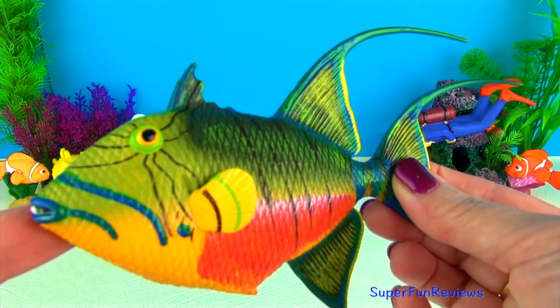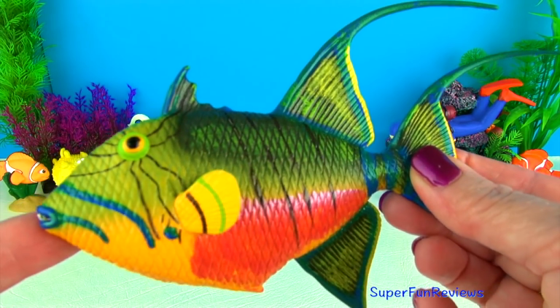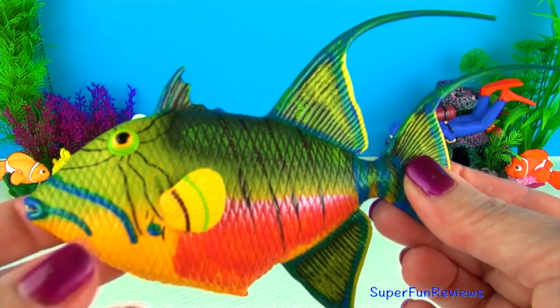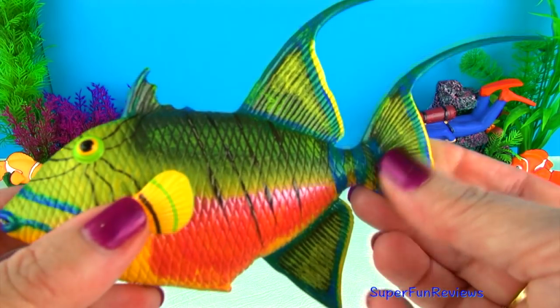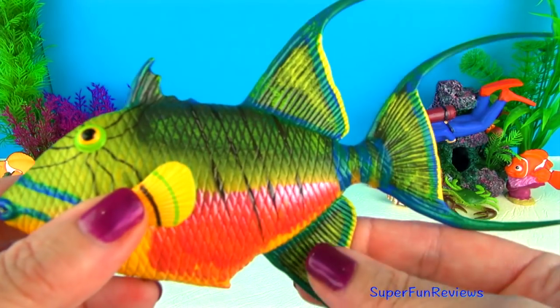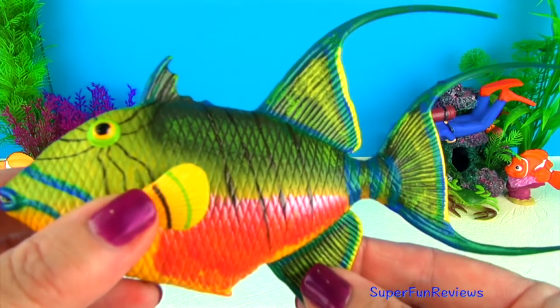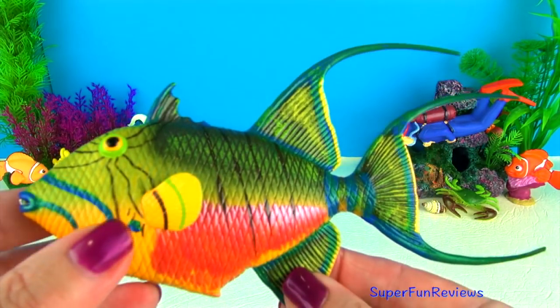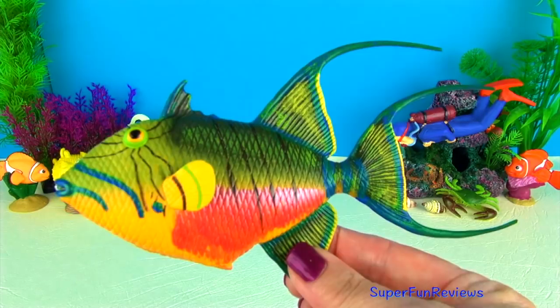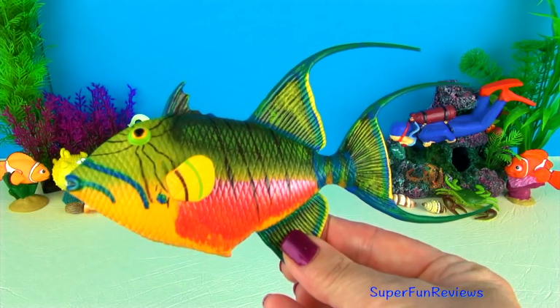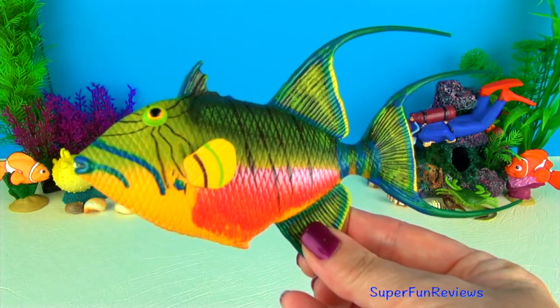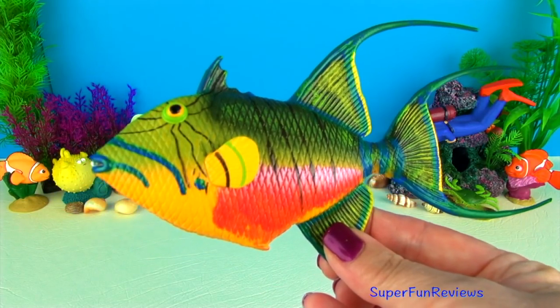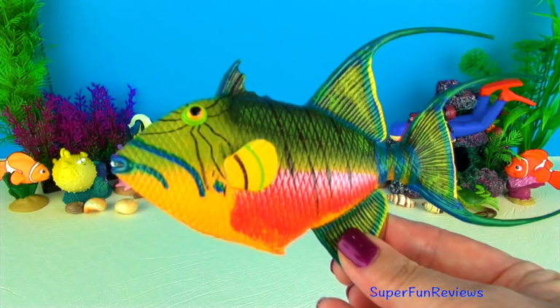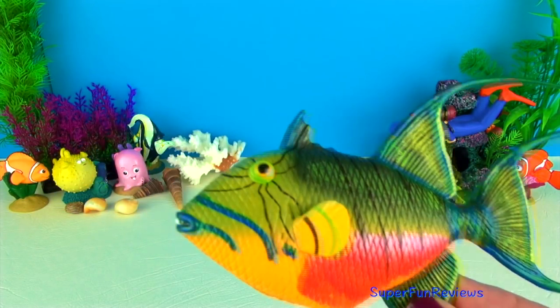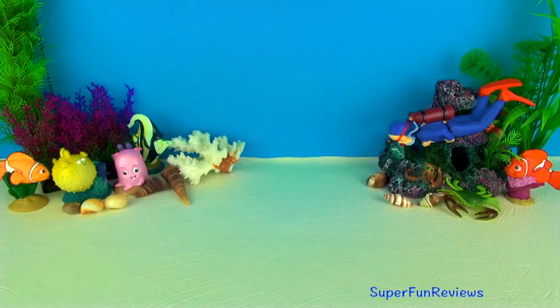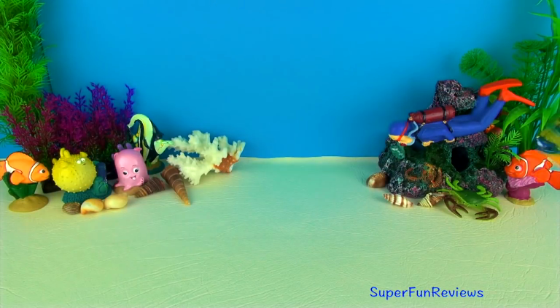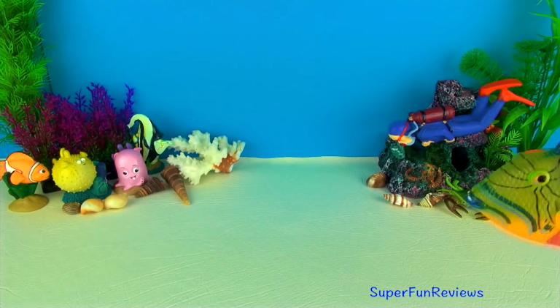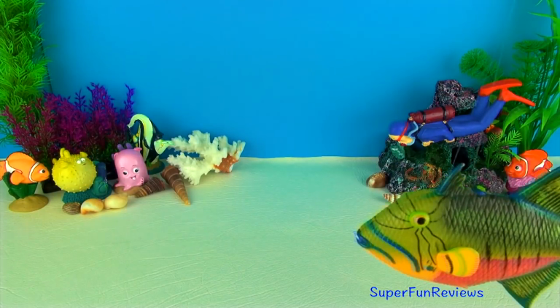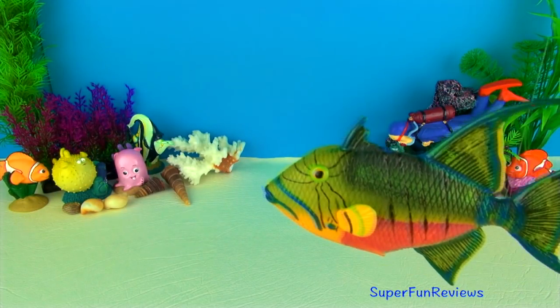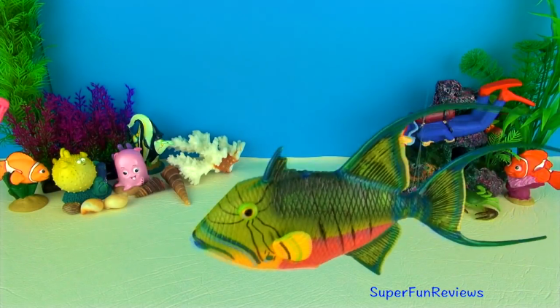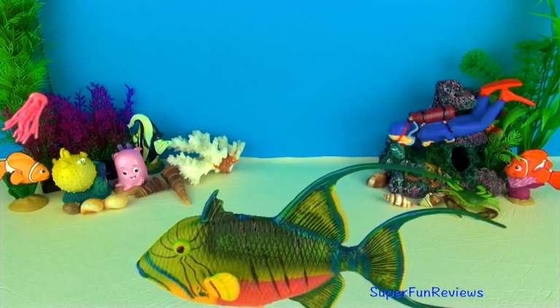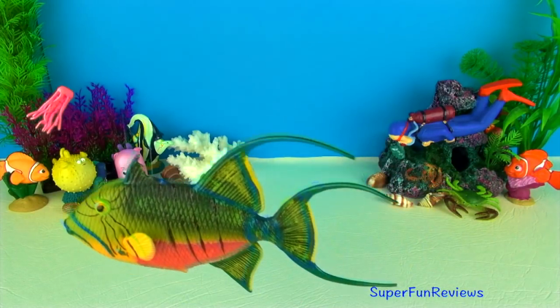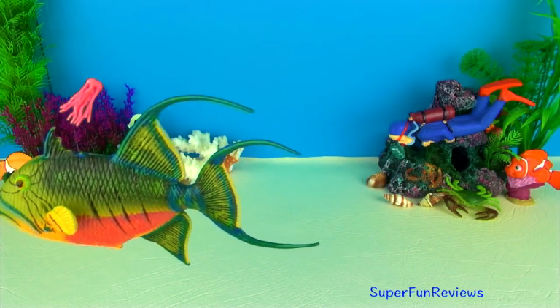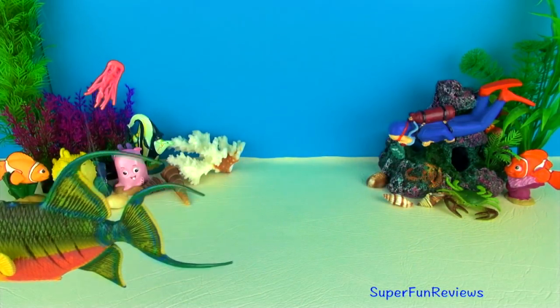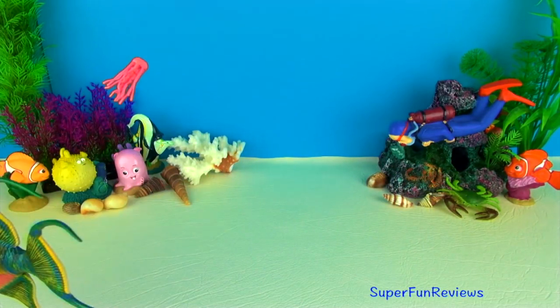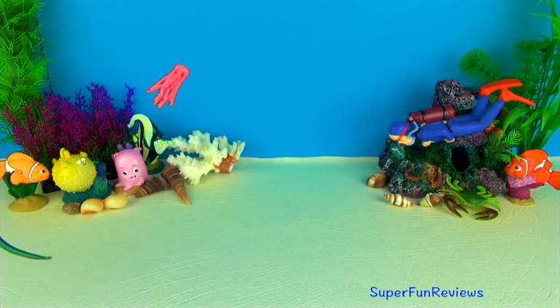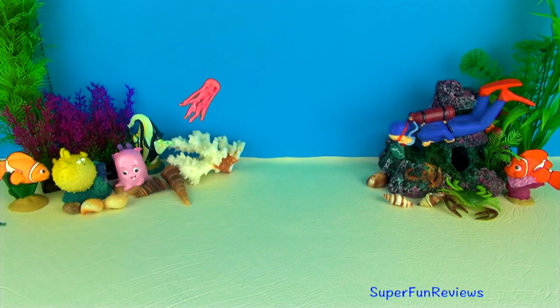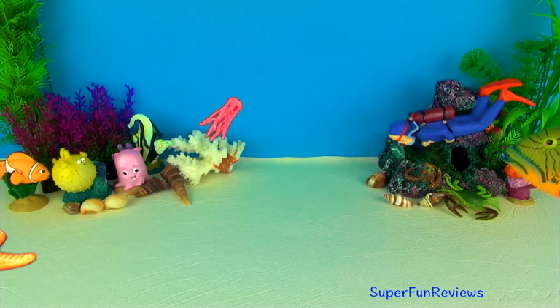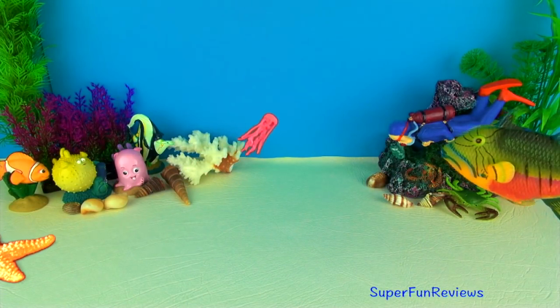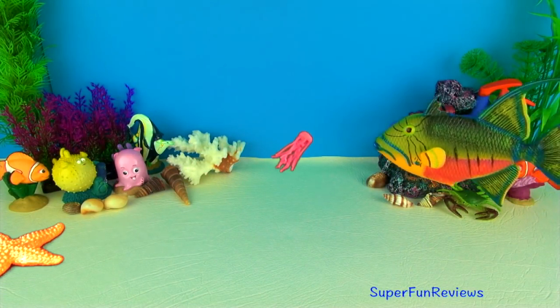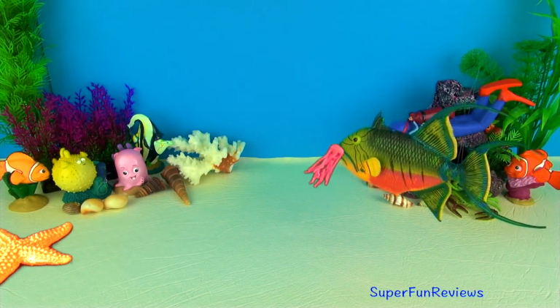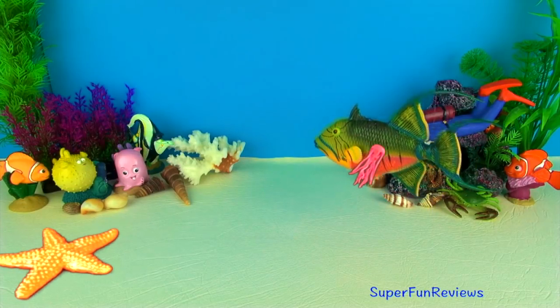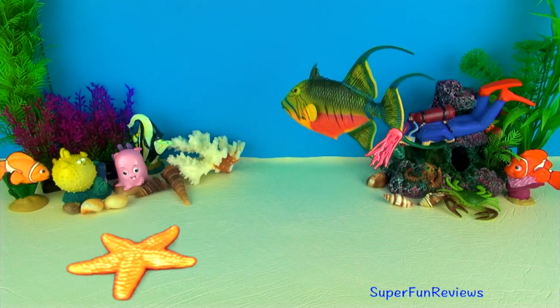Triggerfish are named after the spines situated on their backs. If threatened, the Triggerfish will retreat into a crevice in the reef. The spines on its back lock into position and the predator is unable to remove the fish from its shelter.